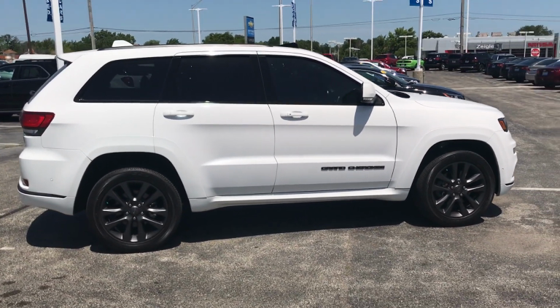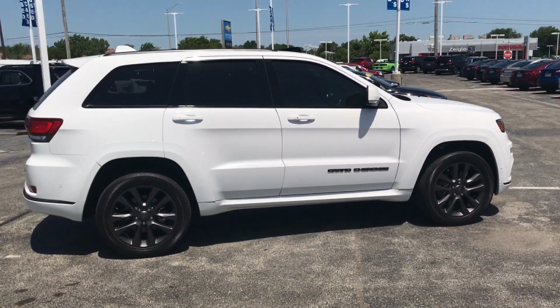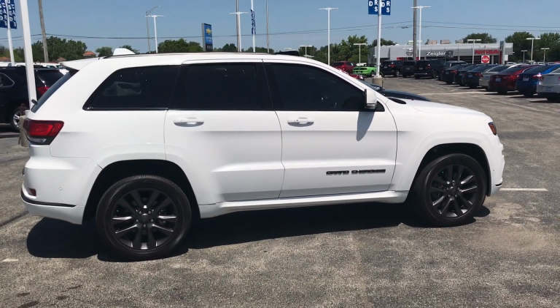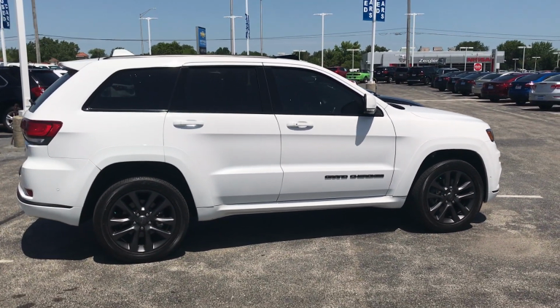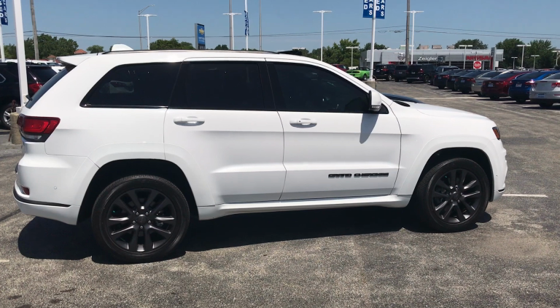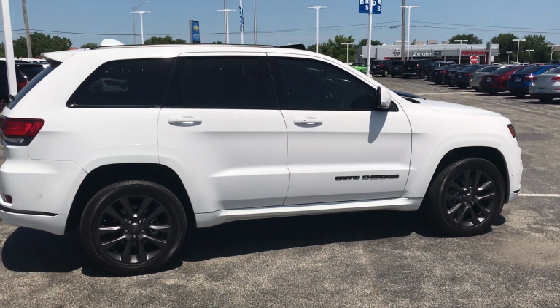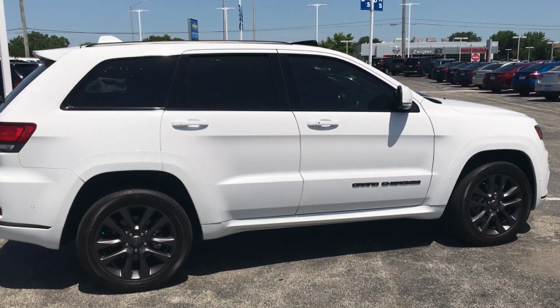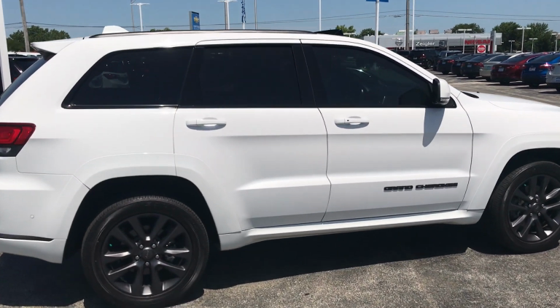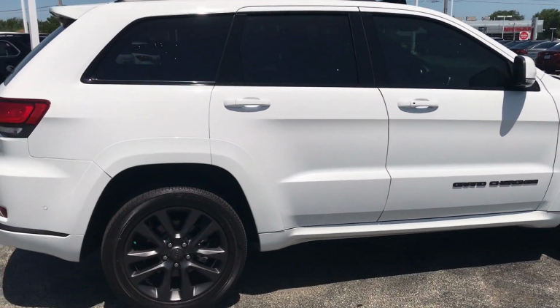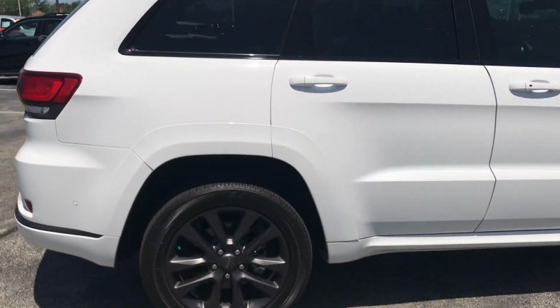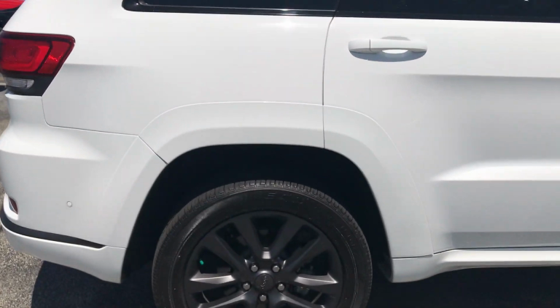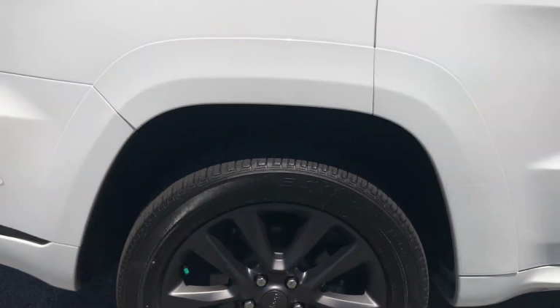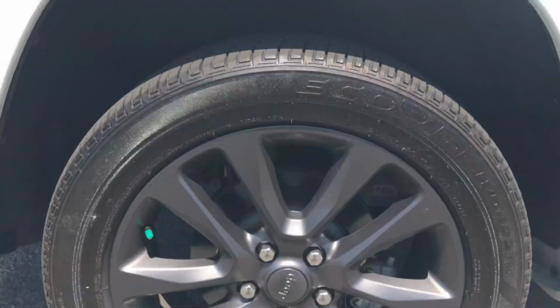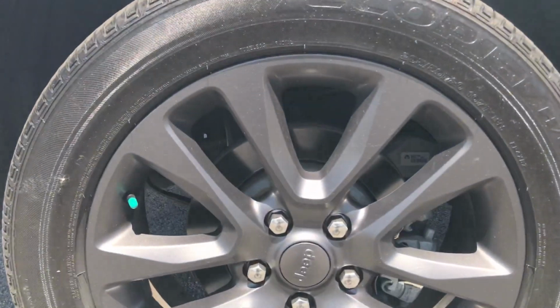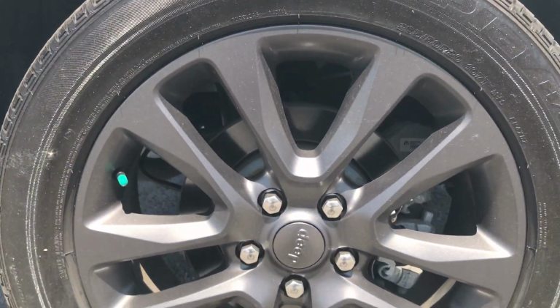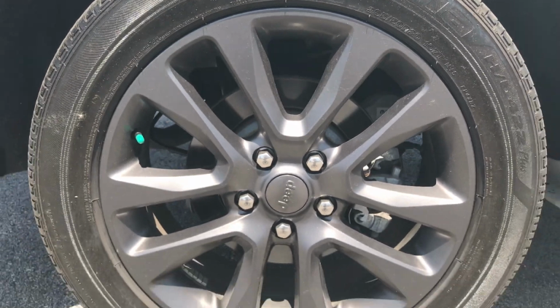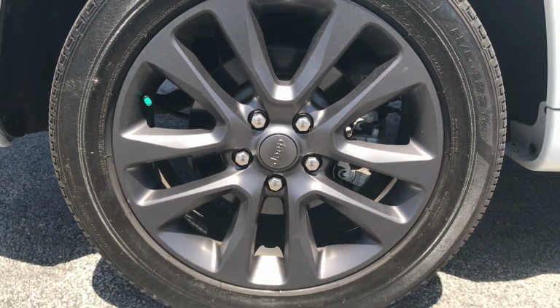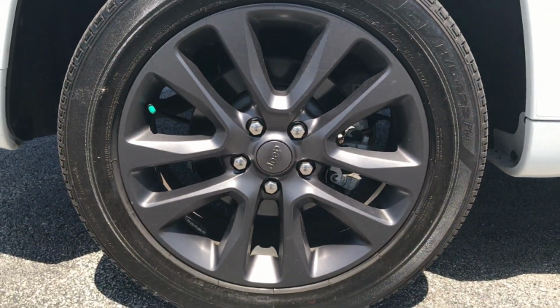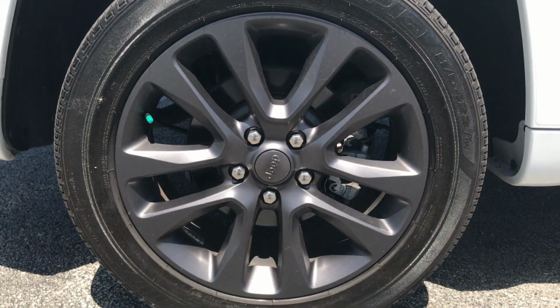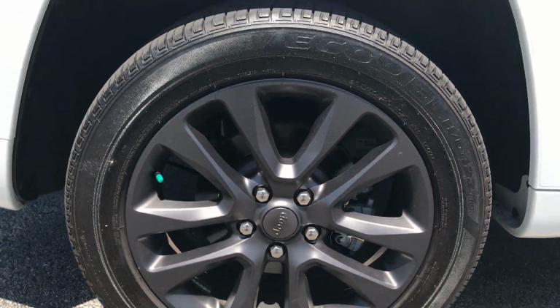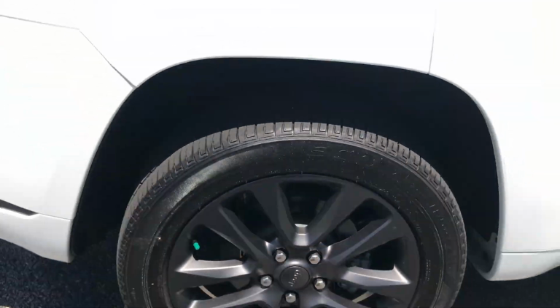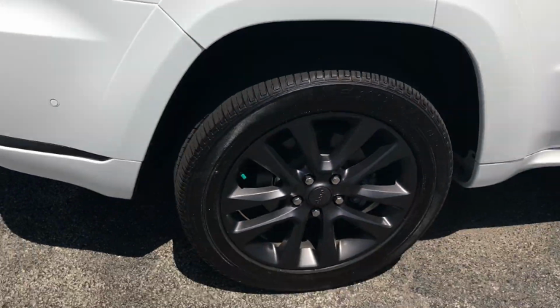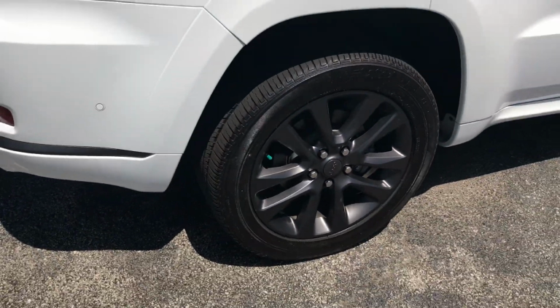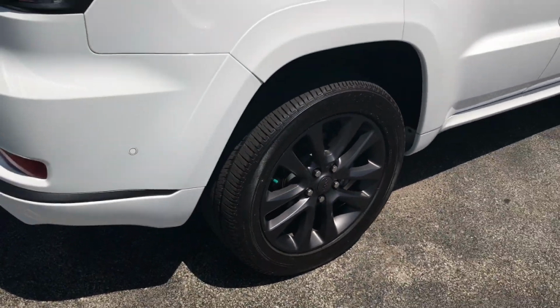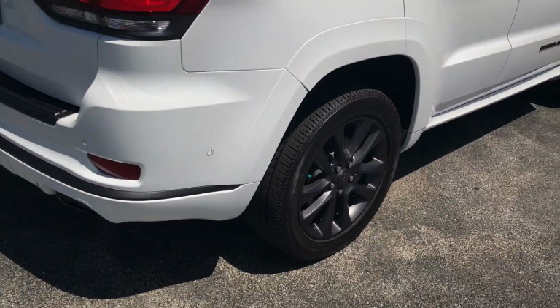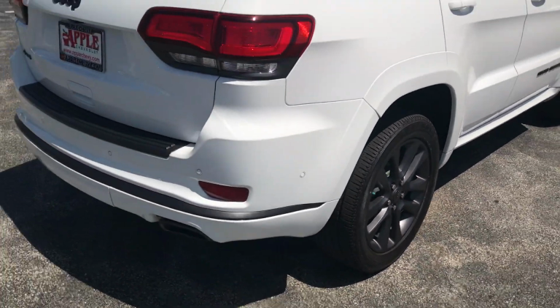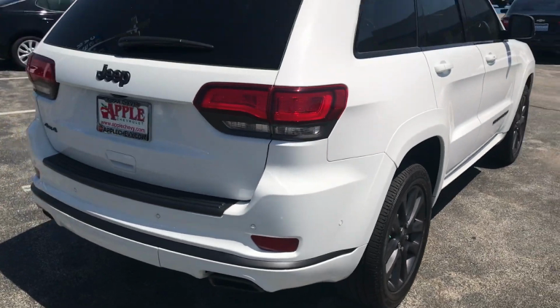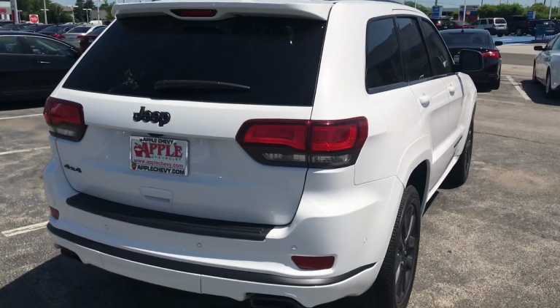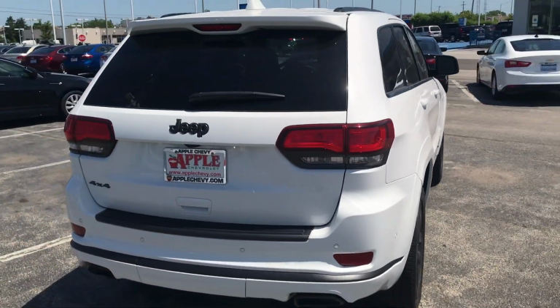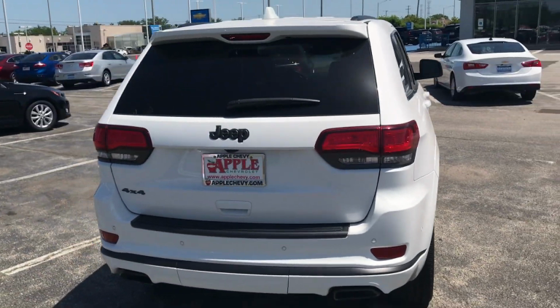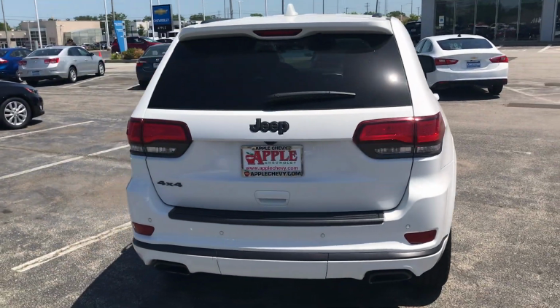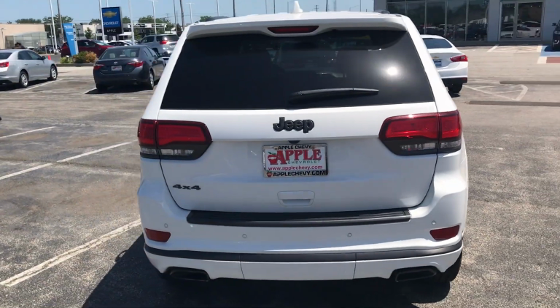As you can see, this is a white vehicle and we have some upgraded wheels to give it some extra pop. The tires have great tread remaining on them. The vehicle is, of course, four-wheel drive.